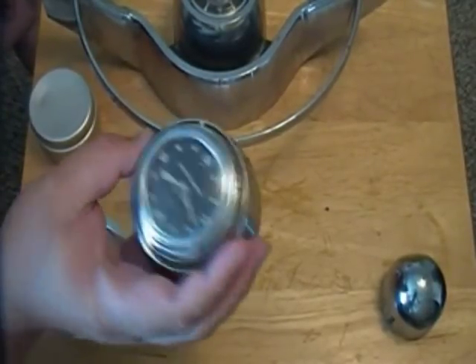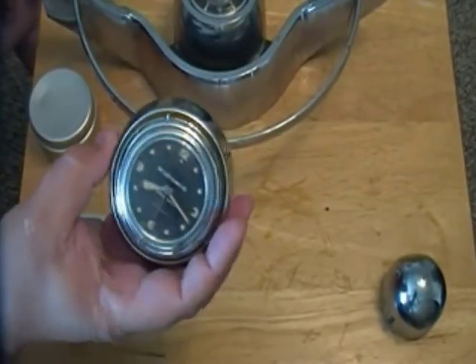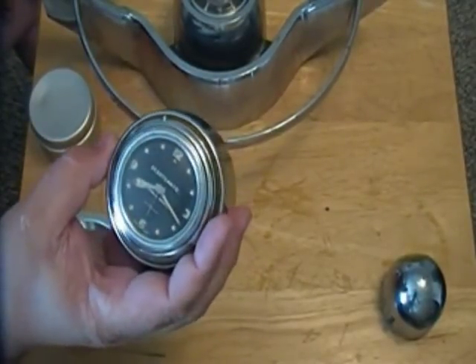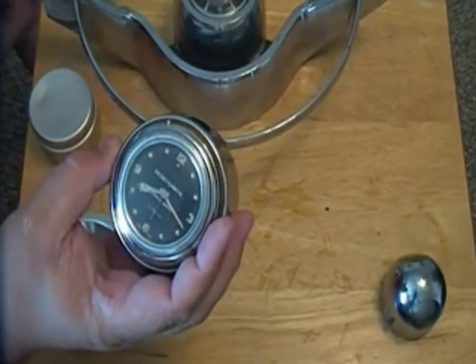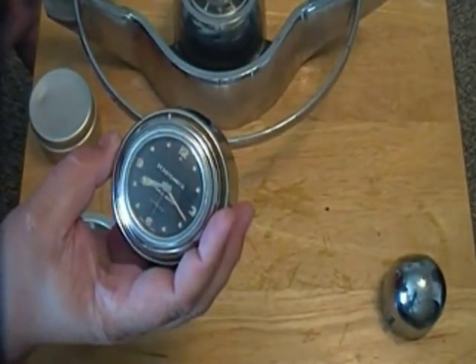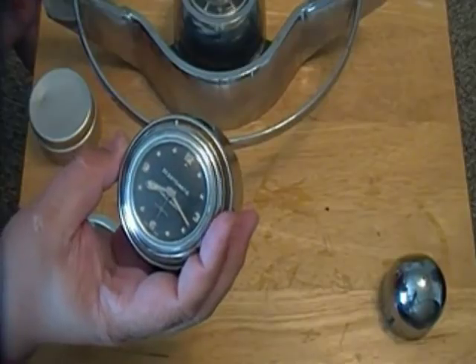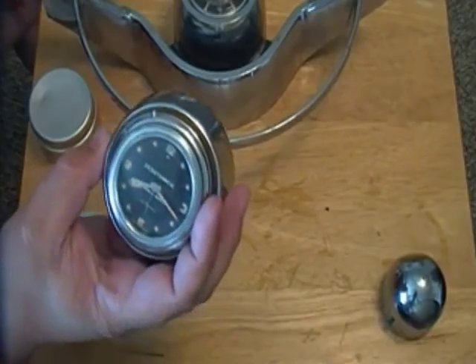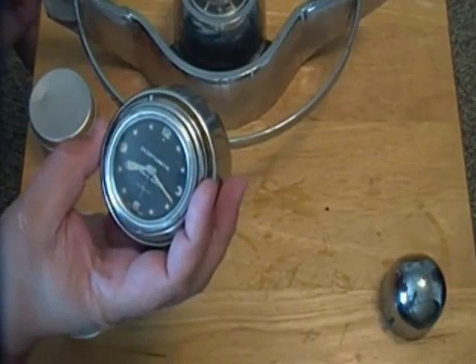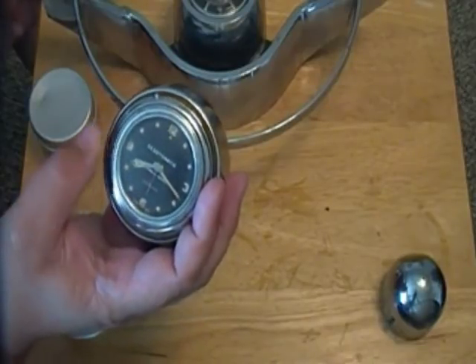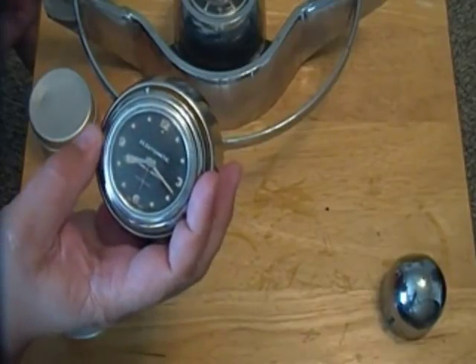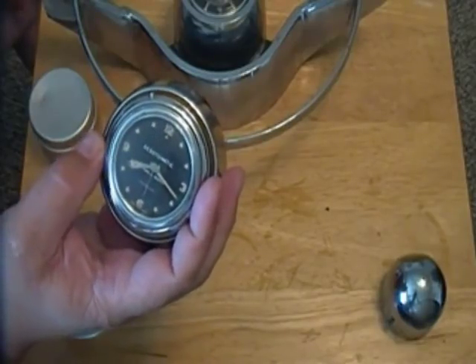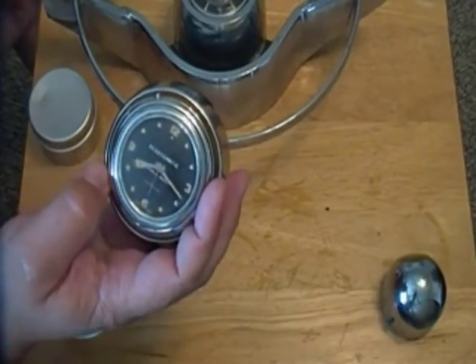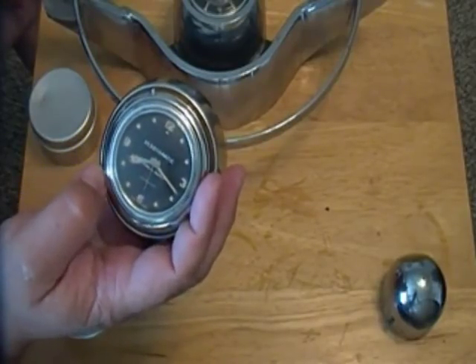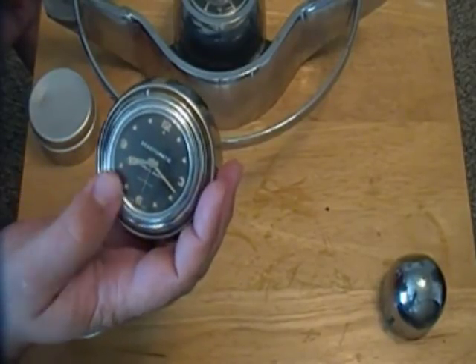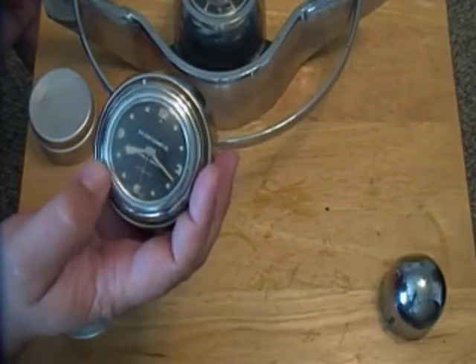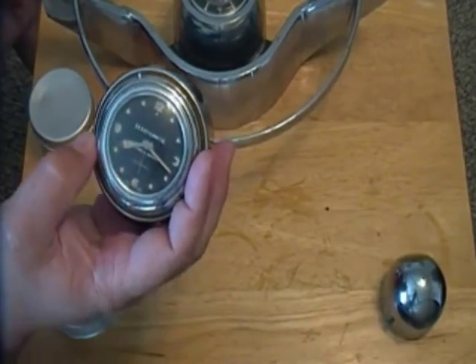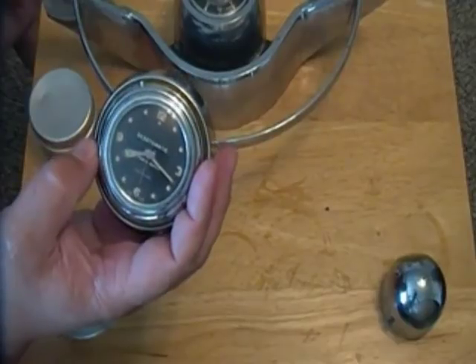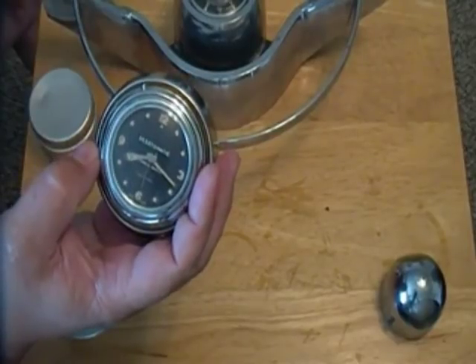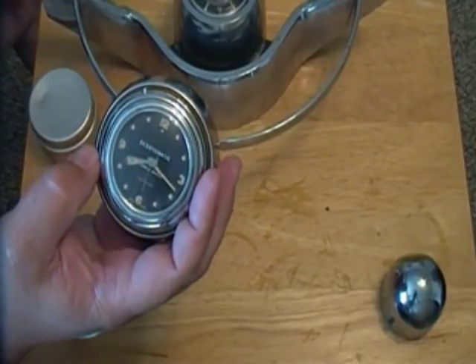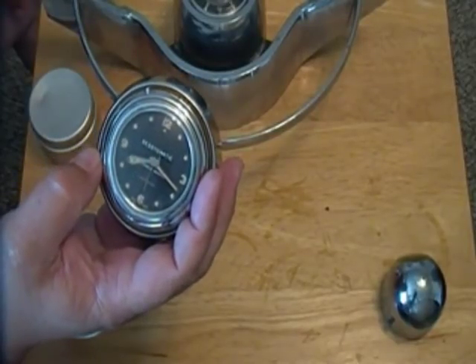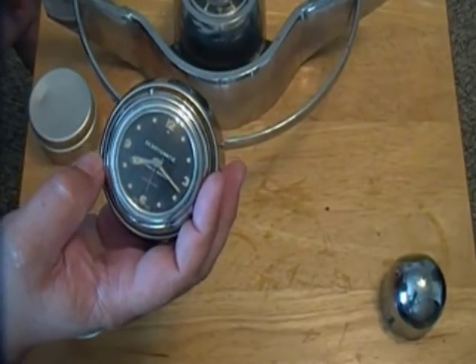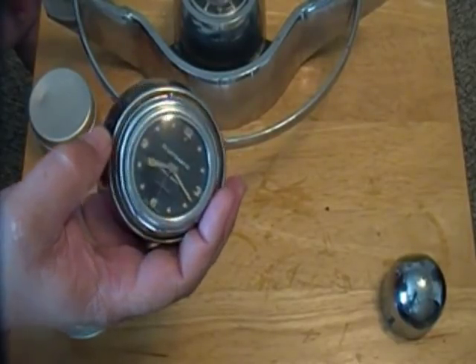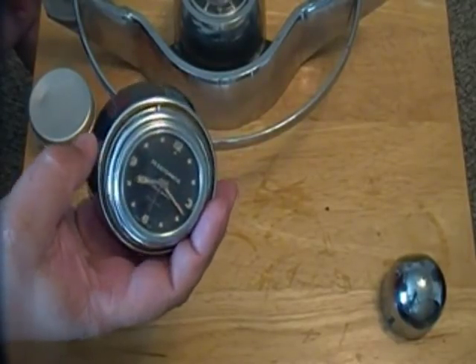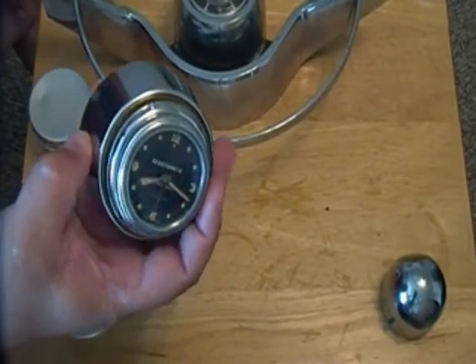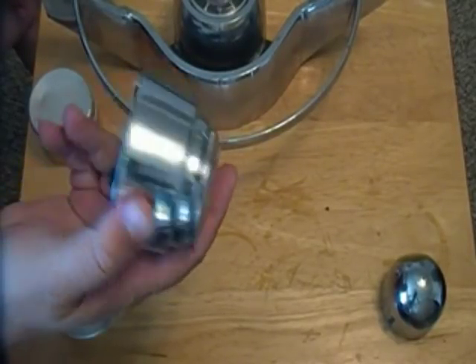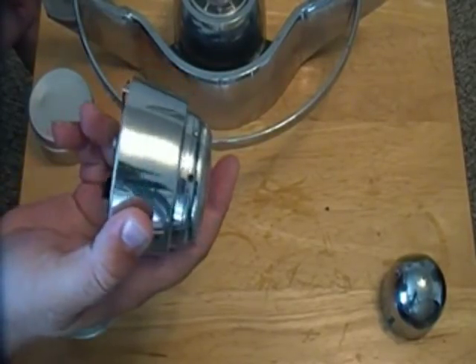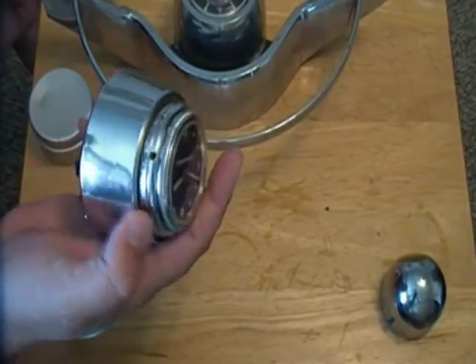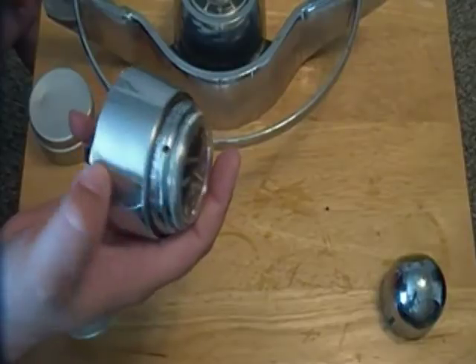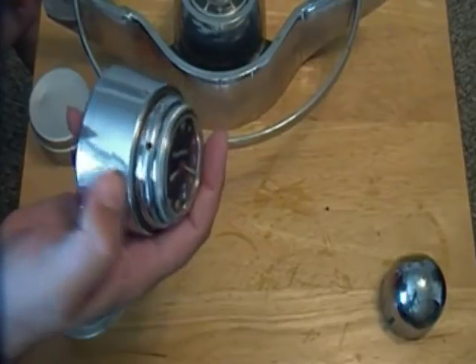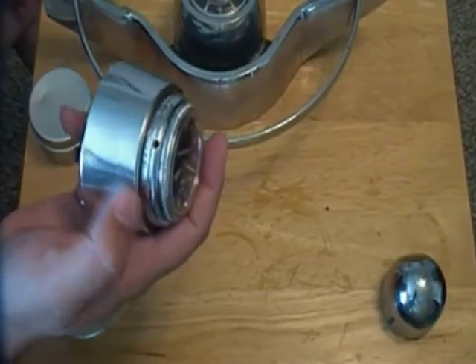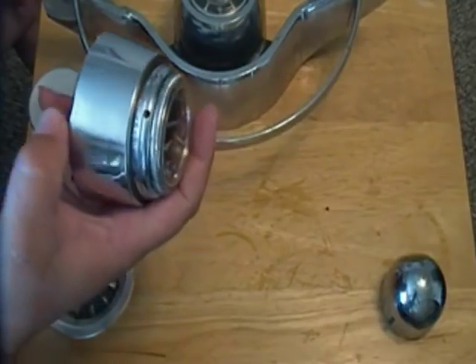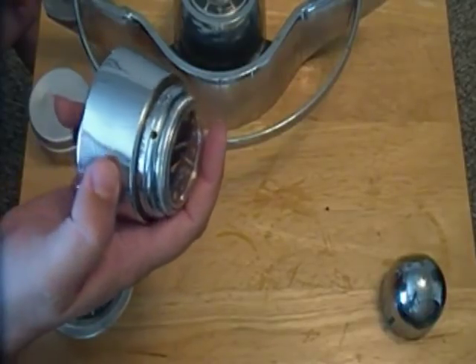This particular unit is one of the Chrysler product versions, a DeSoto-Matic. It came out in 1954. This clock fits from 1954 through 1956, depending on the mounting bezel. This particular one is a 1955-56 mounting bezel.